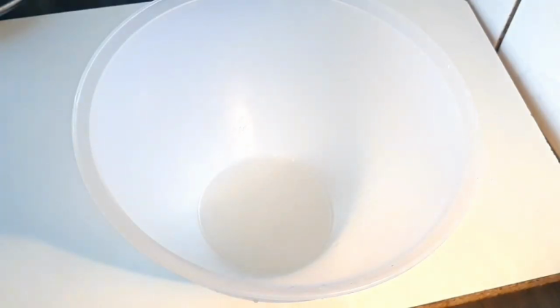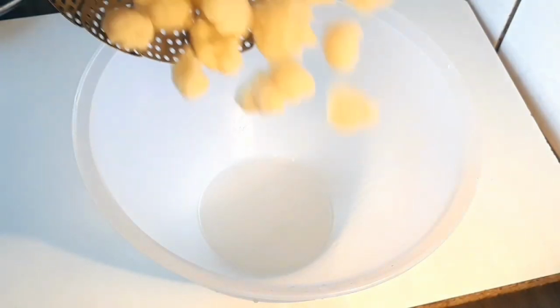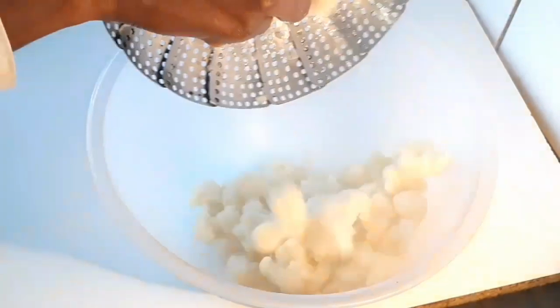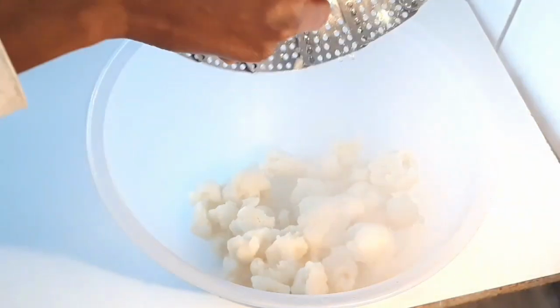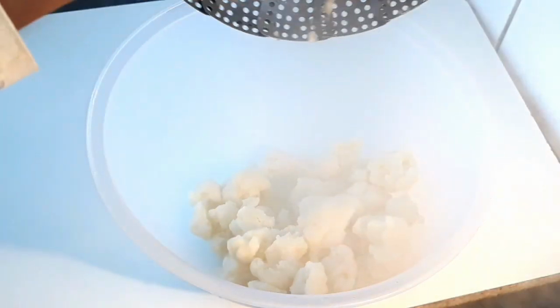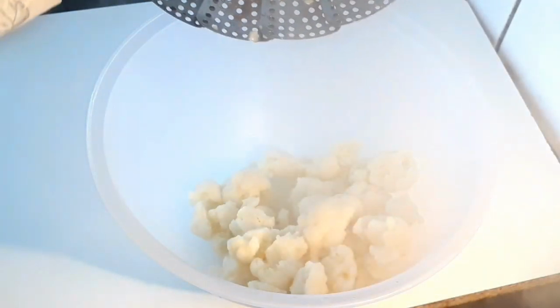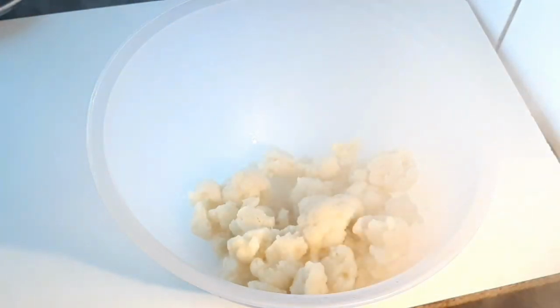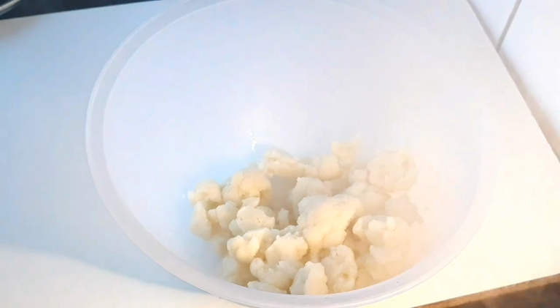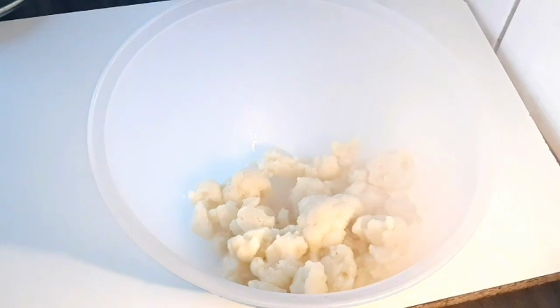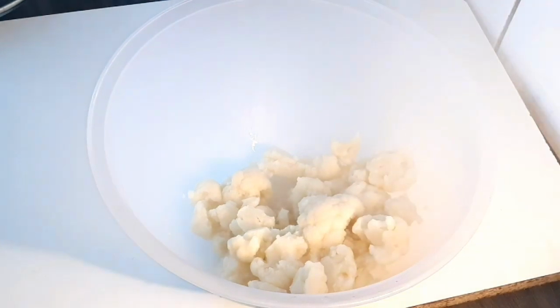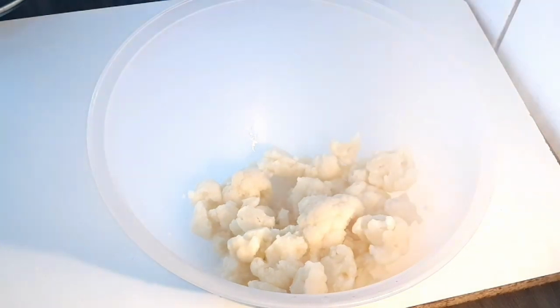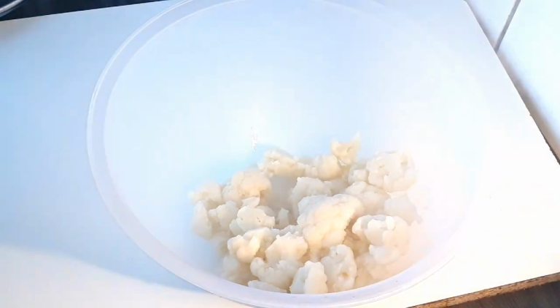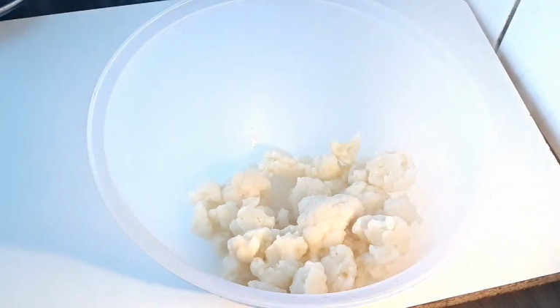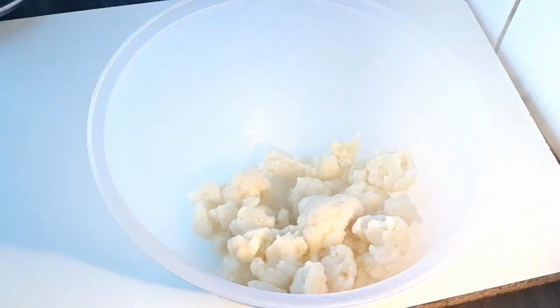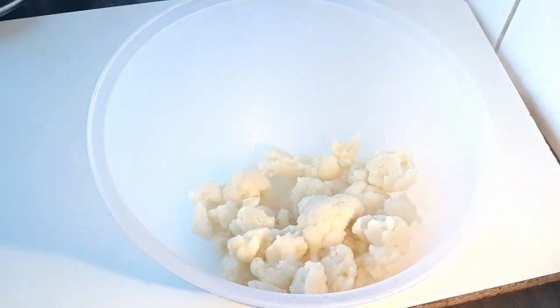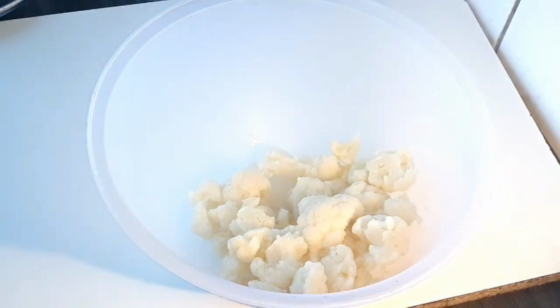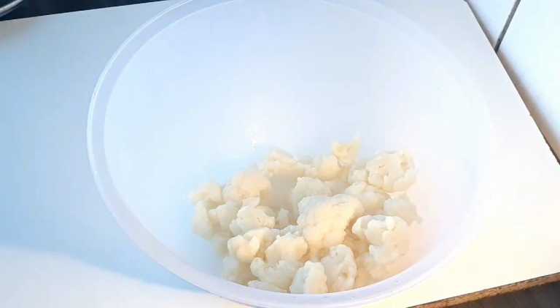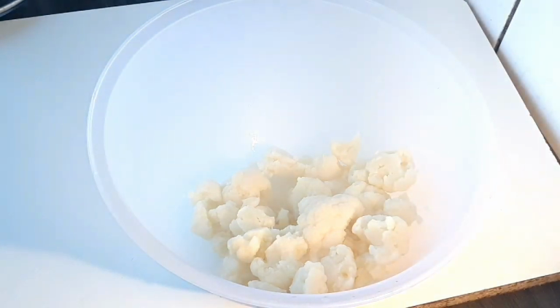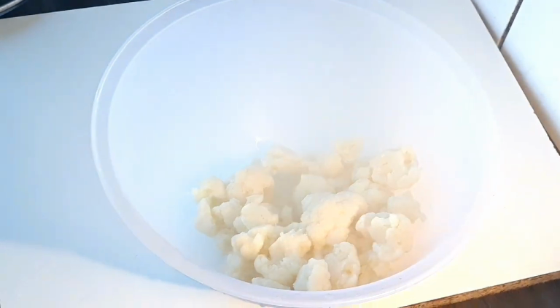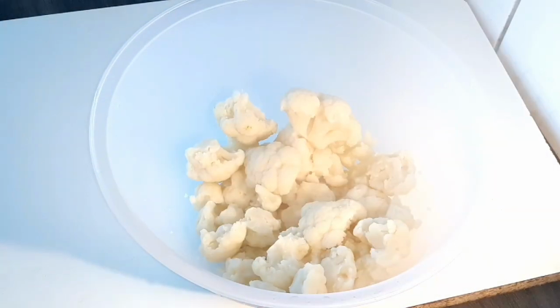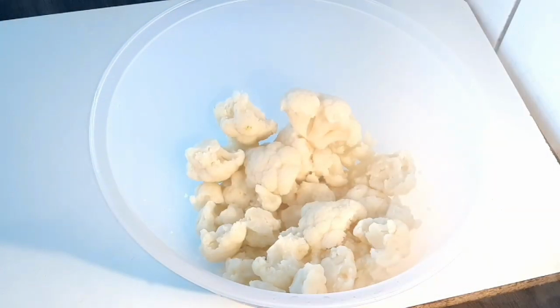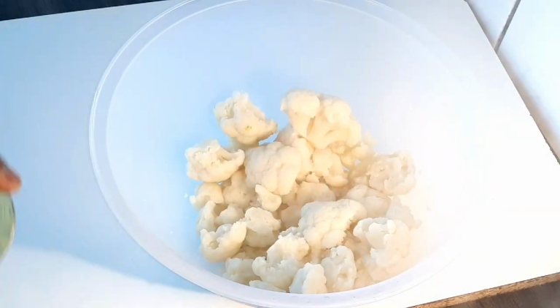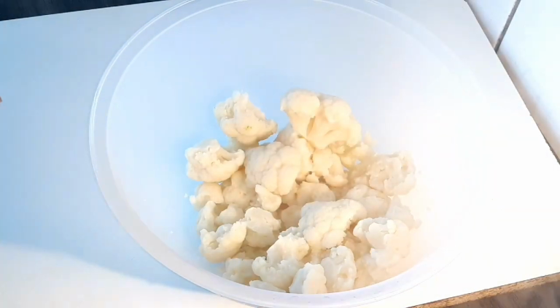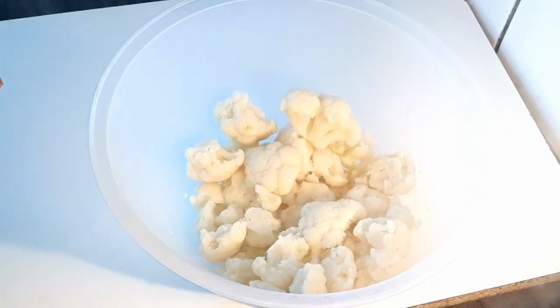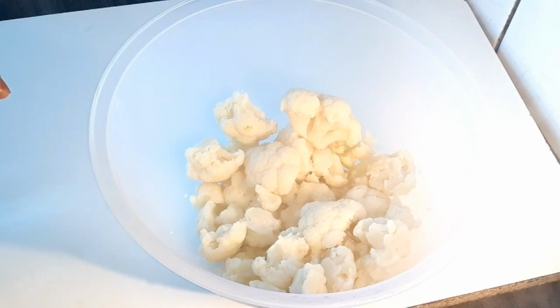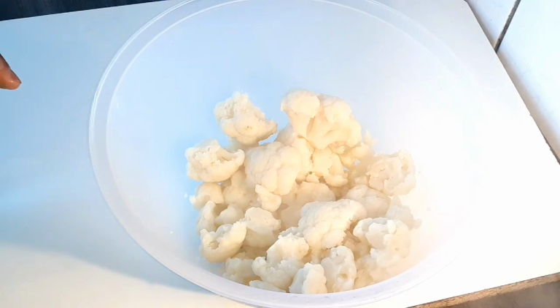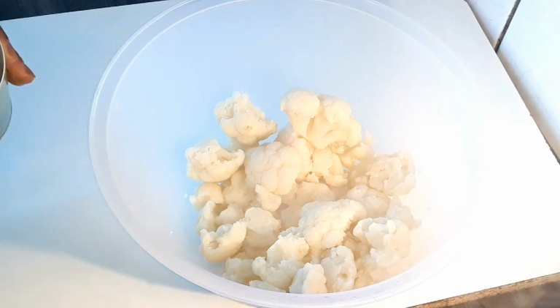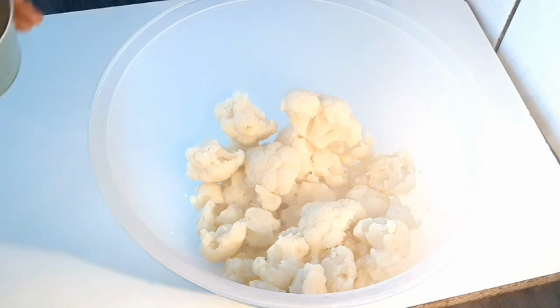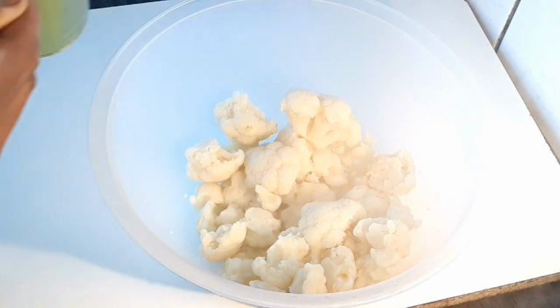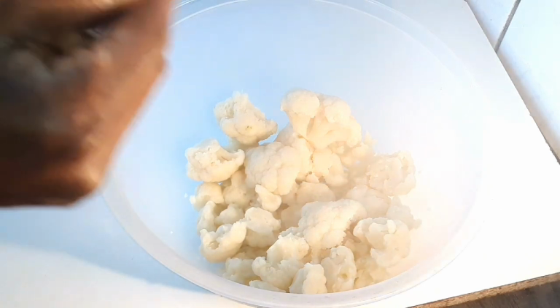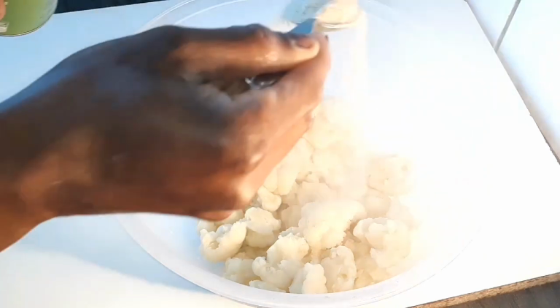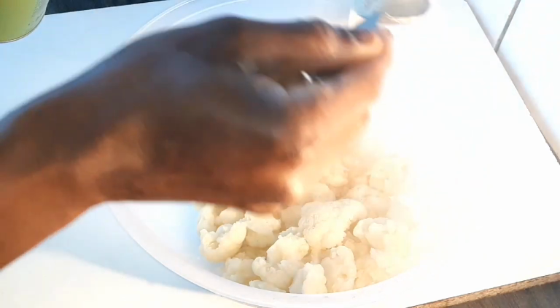Transfer the cauliflower into a bowl, add the slunghocks, and blend with a hand blender. If you don't have slunghocks, you can use oat flour.